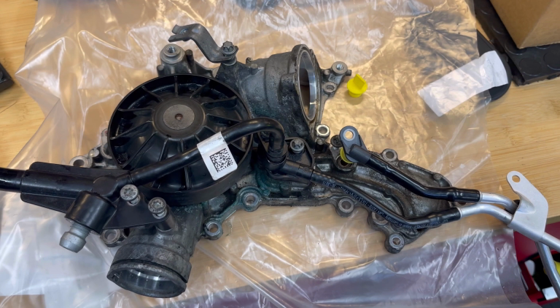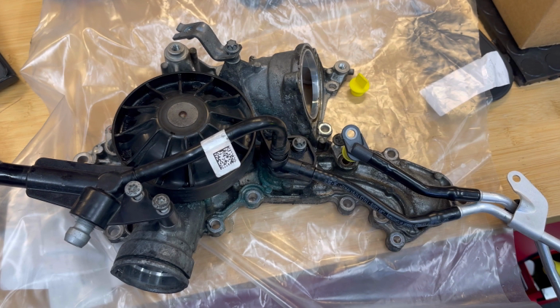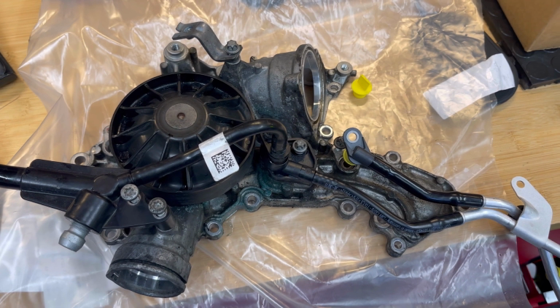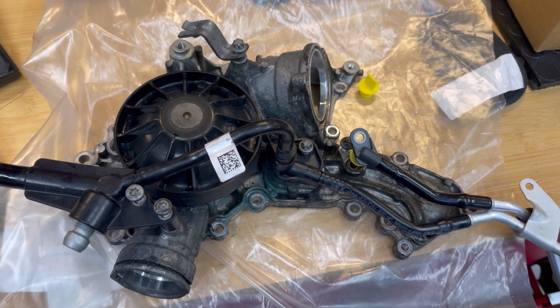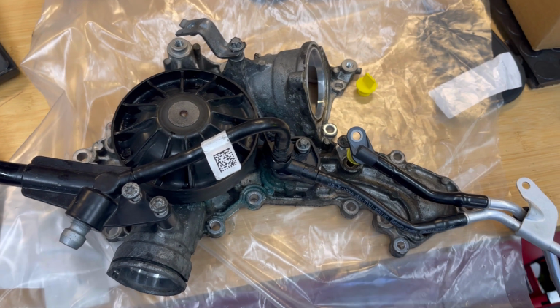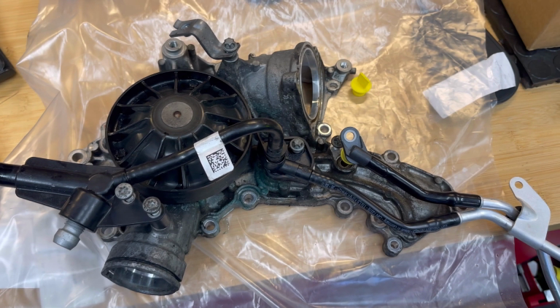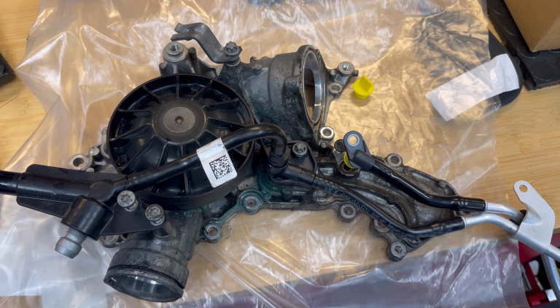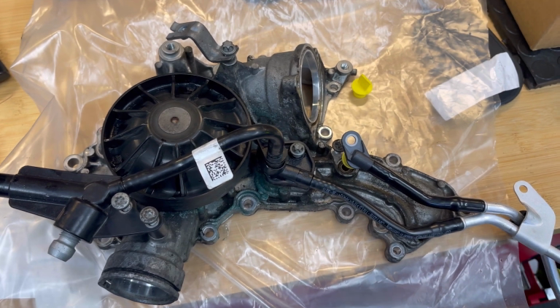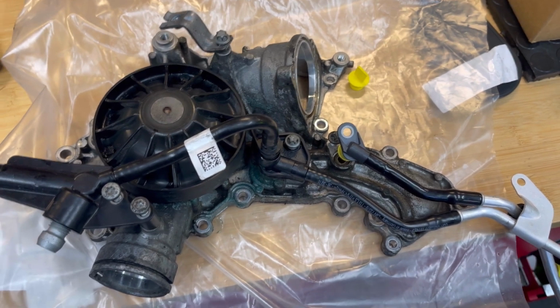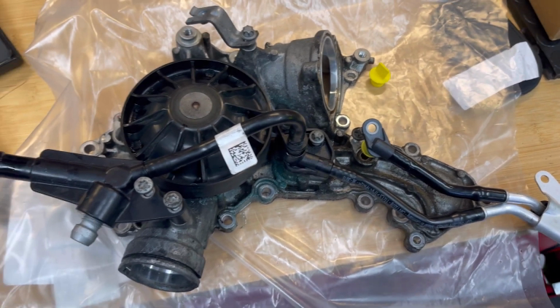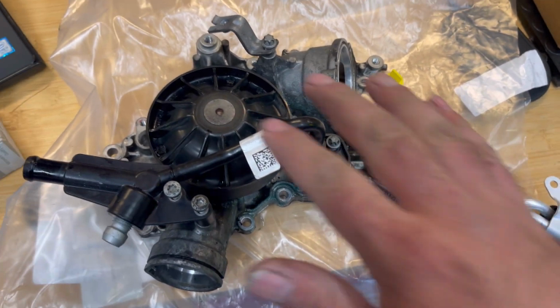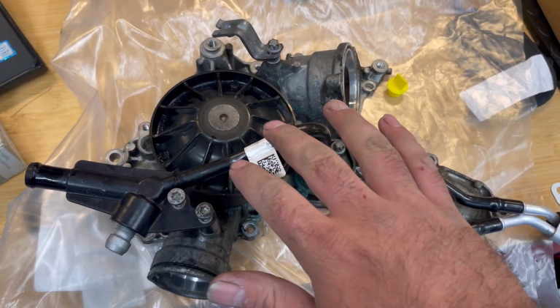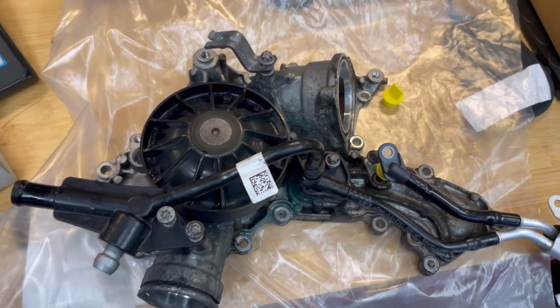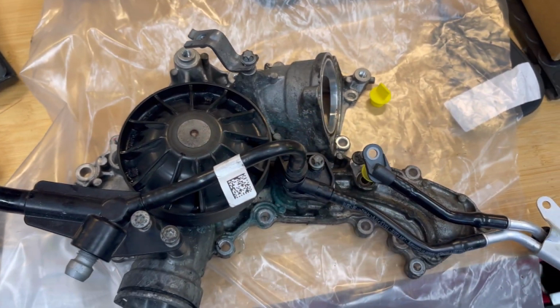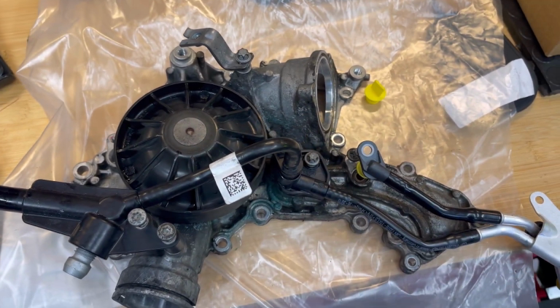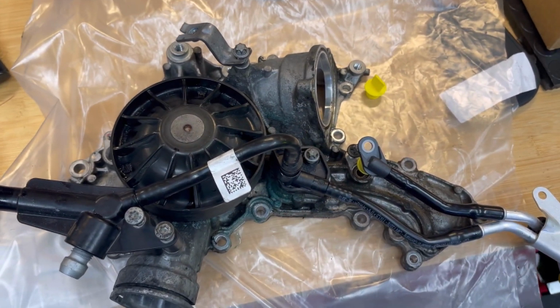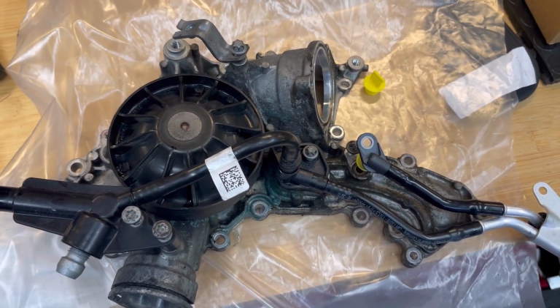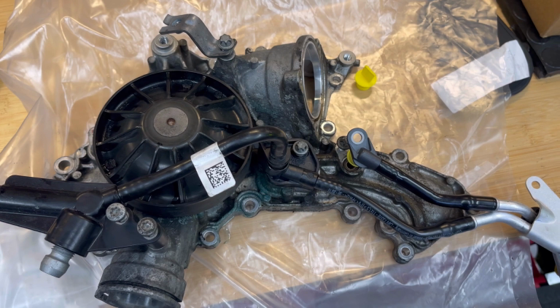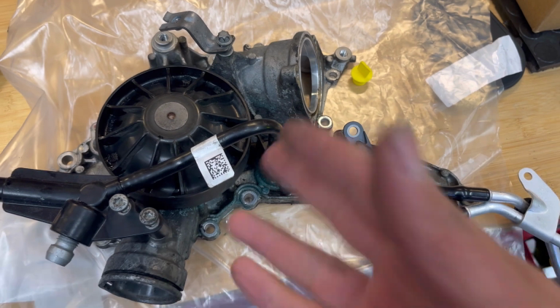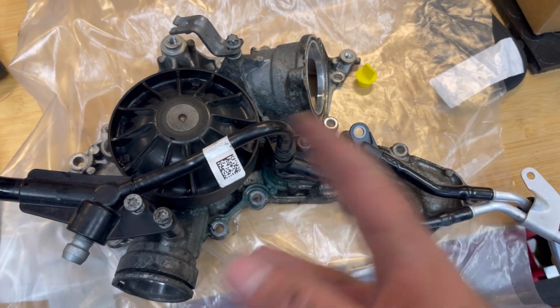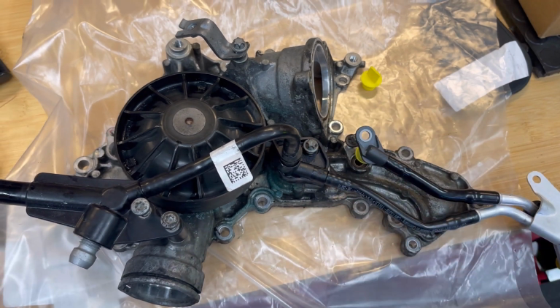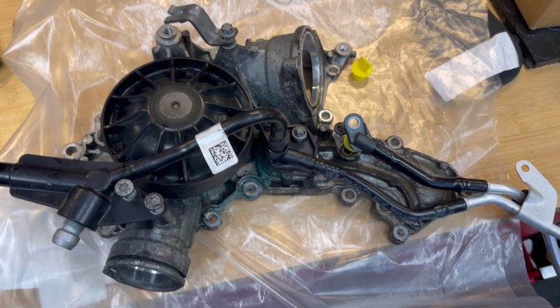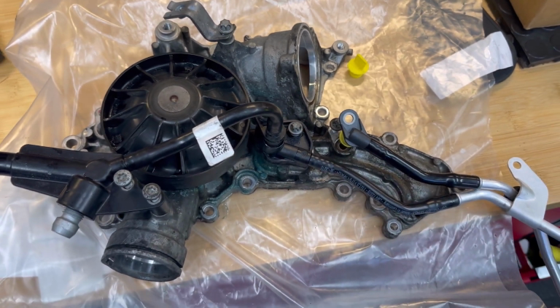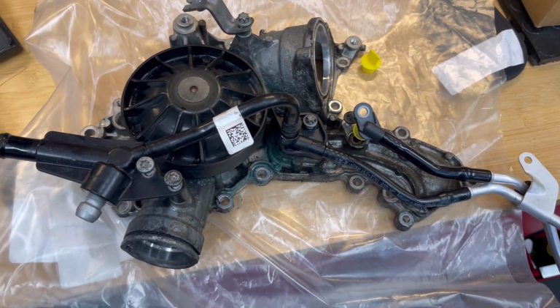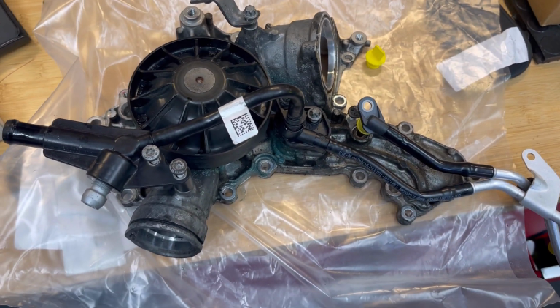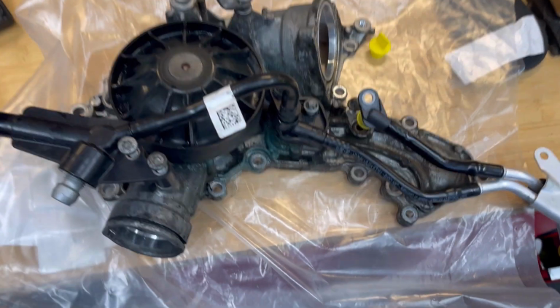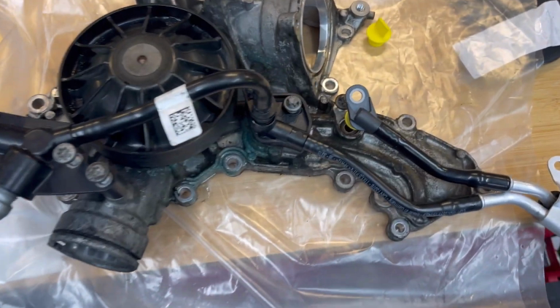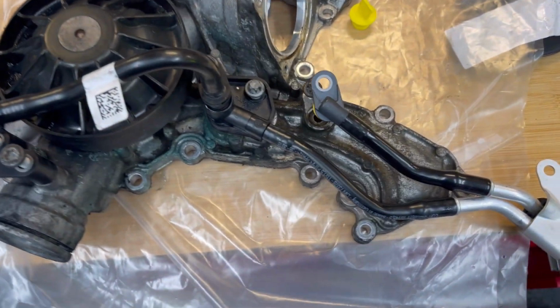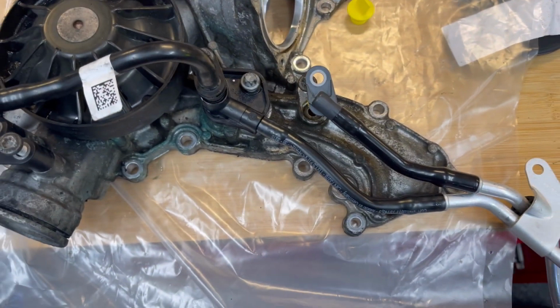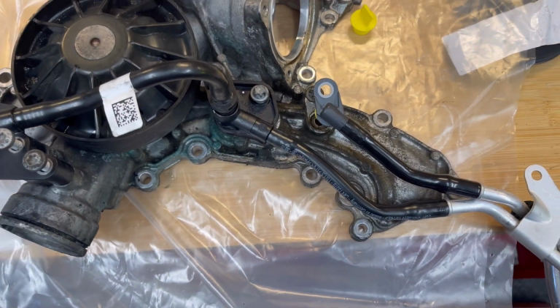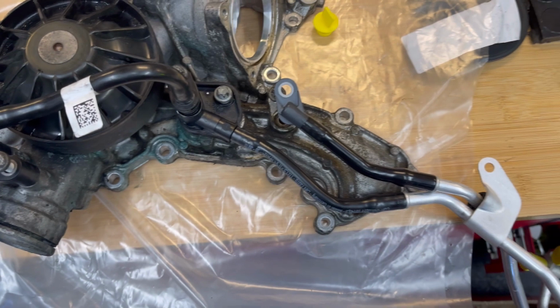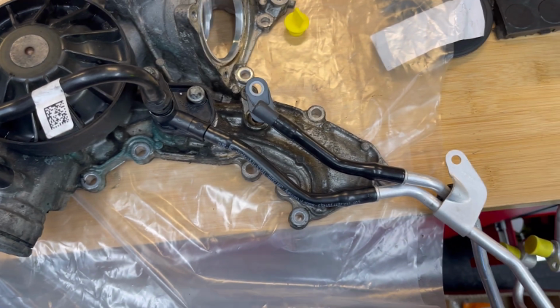Hello and welcome to Eurocharged Boston. Today we are talking about the 157 water pump — this also applies to the 278 — and the subject is the turbo cooling lines.